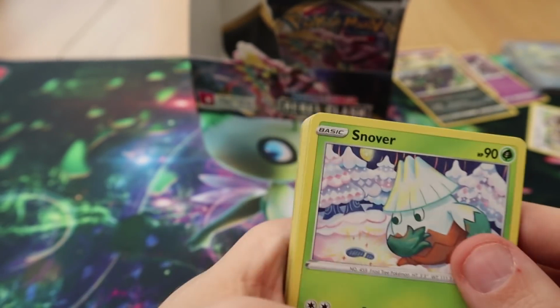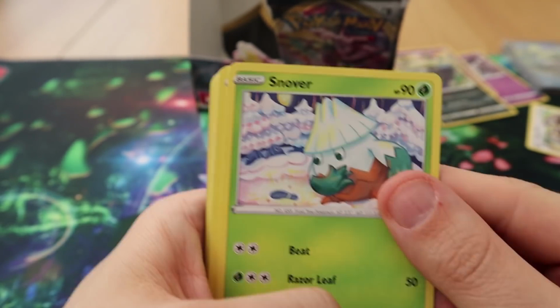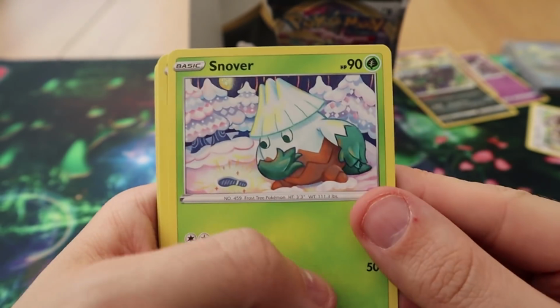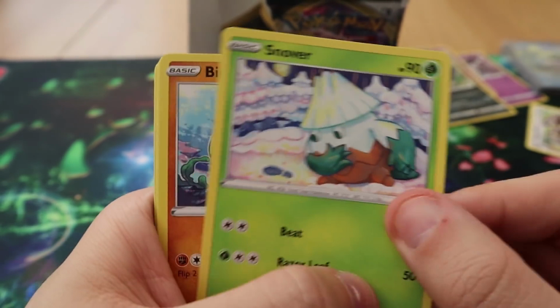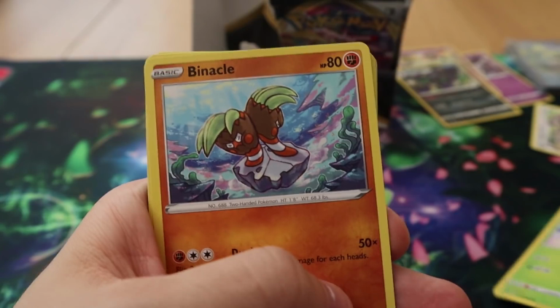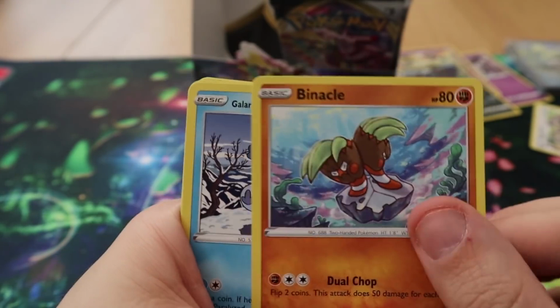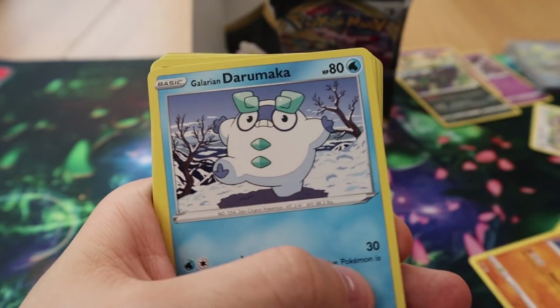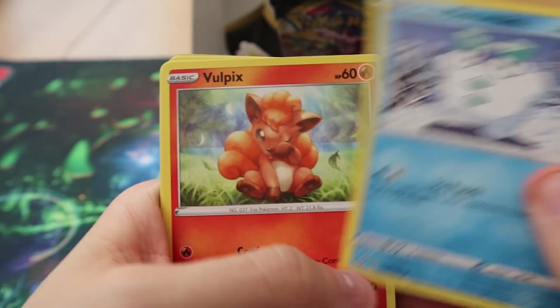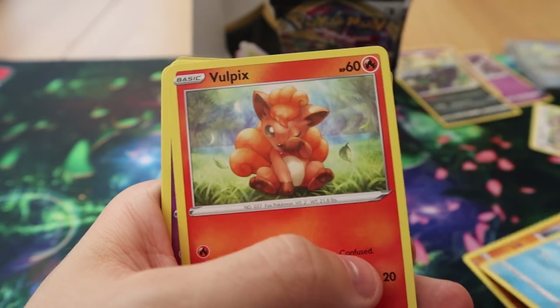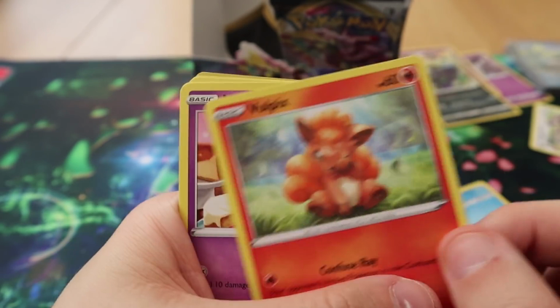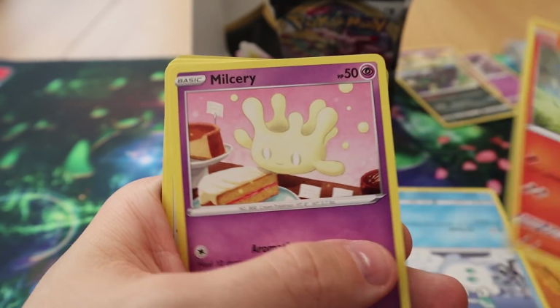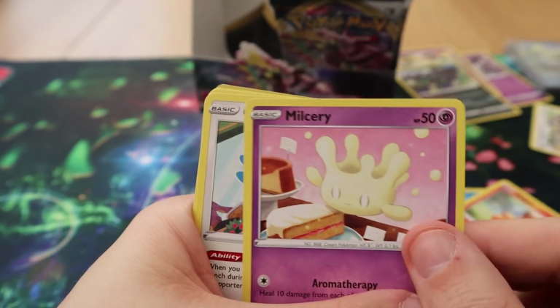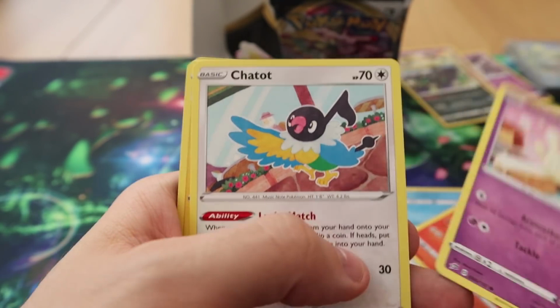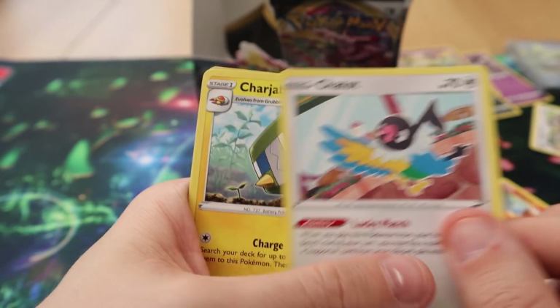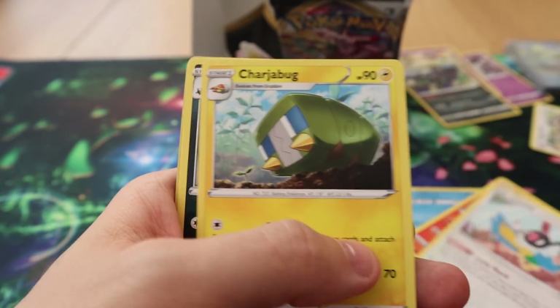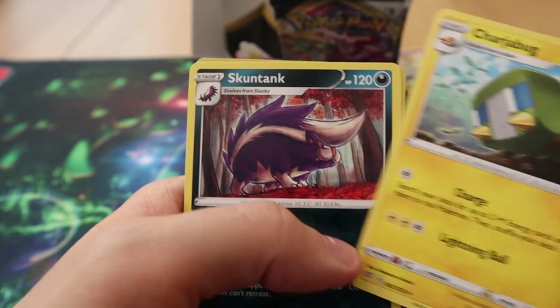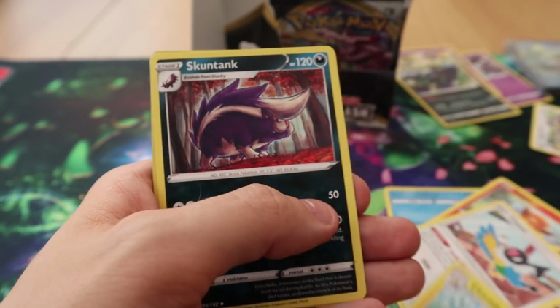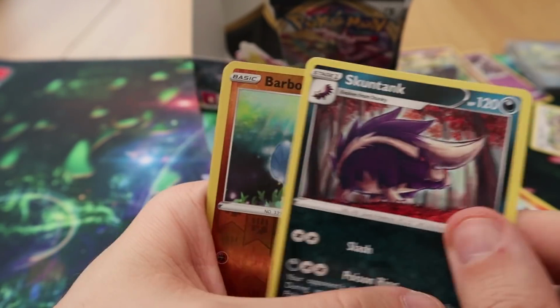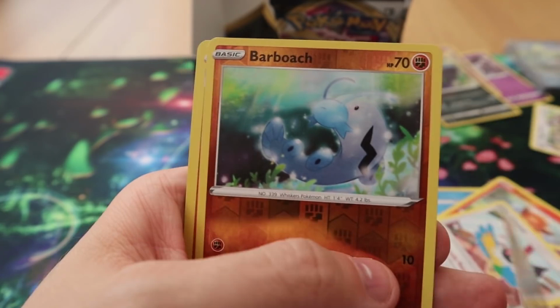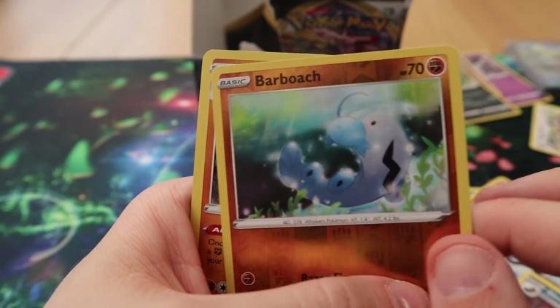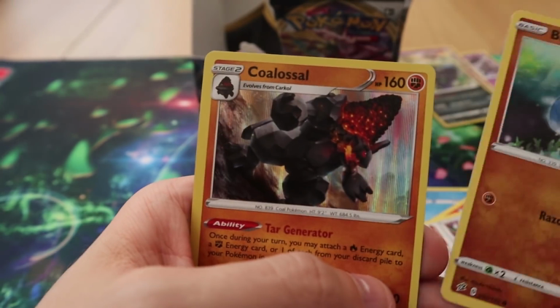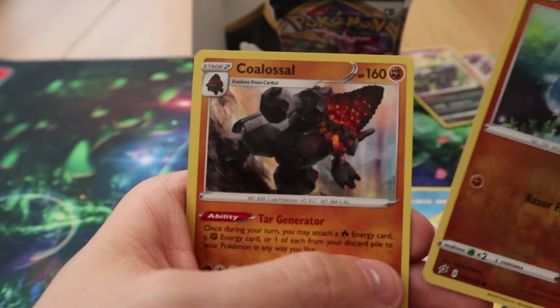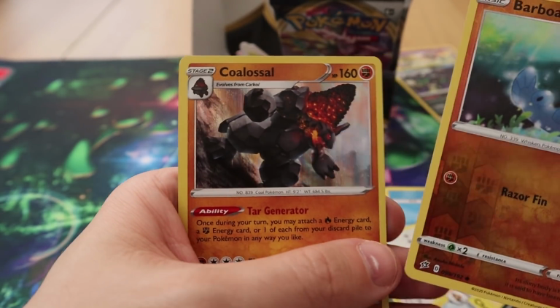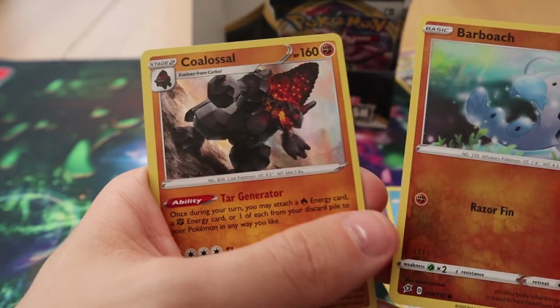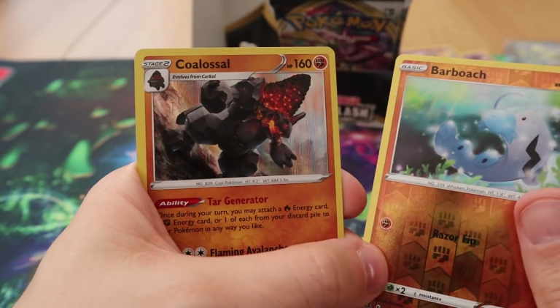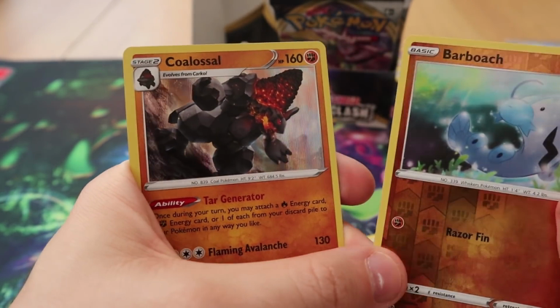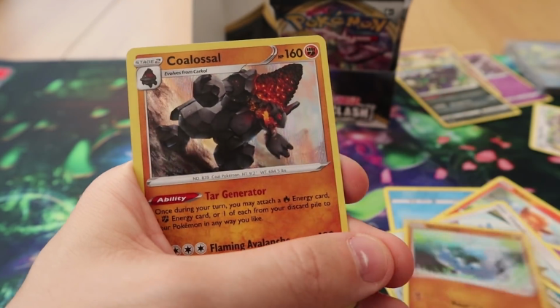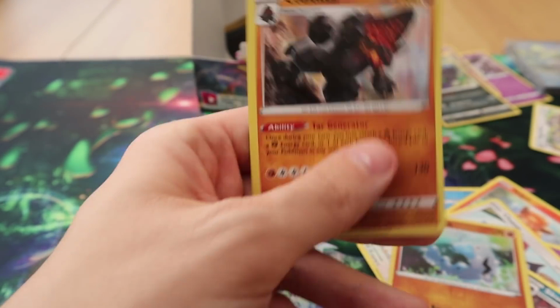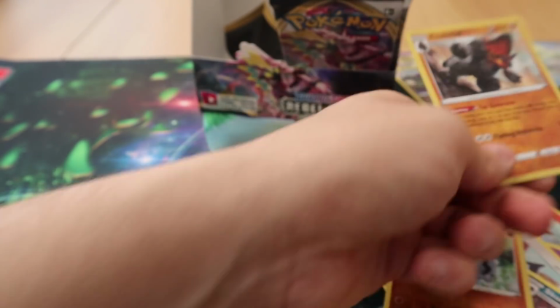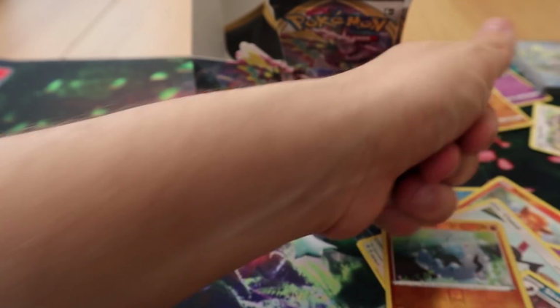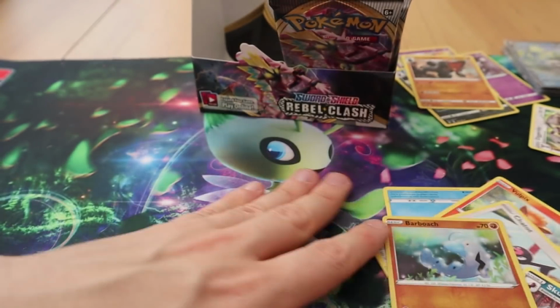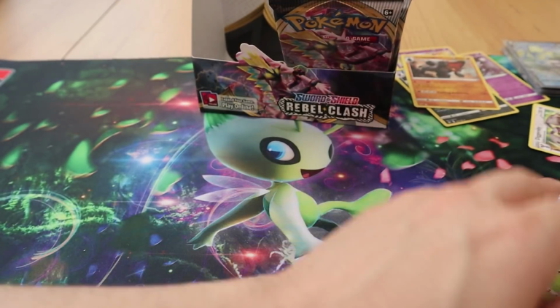Pack twenty-five: we have a Snover, Binnacle, Galarian Darumaka, Vulpix, Milcery, Chatot, Charjabug, Coalossal, Traverse, and a Holo Colossal.